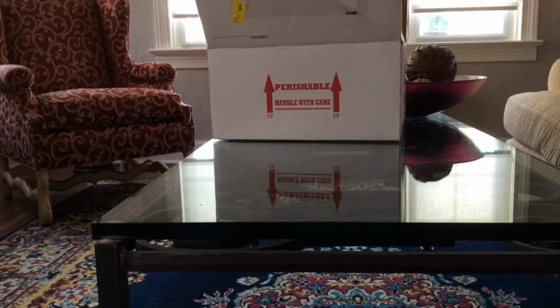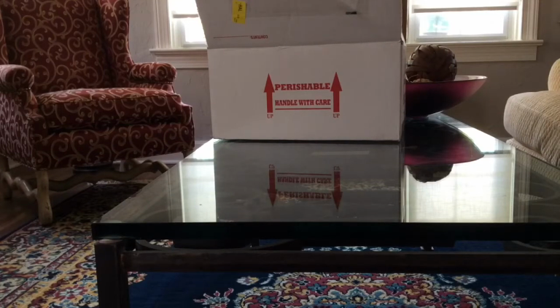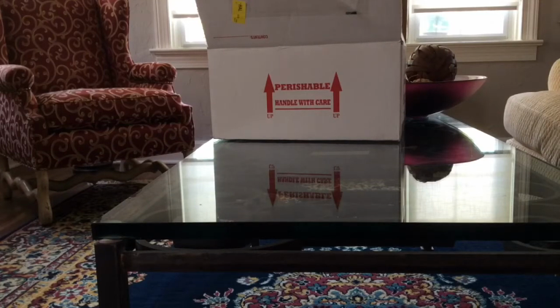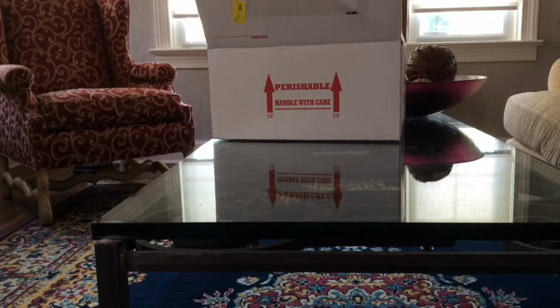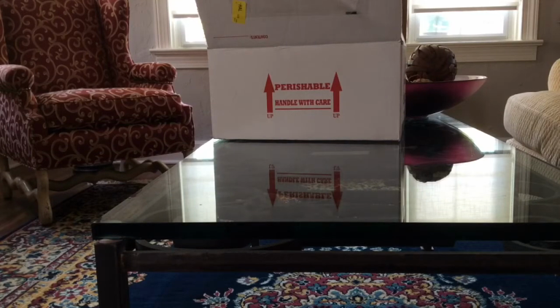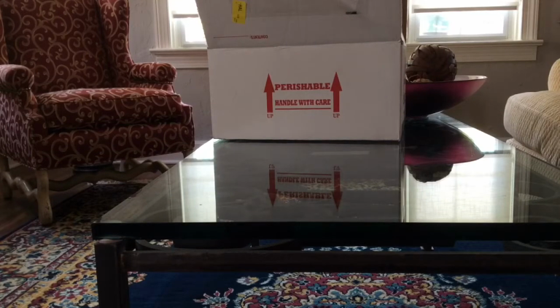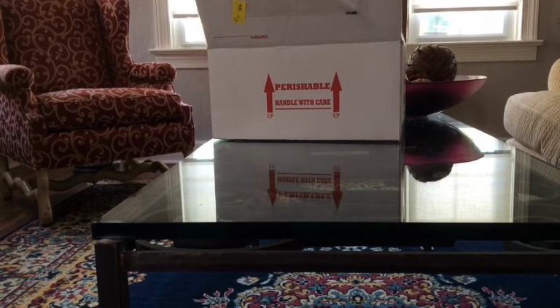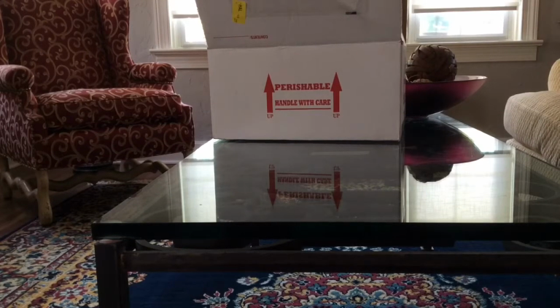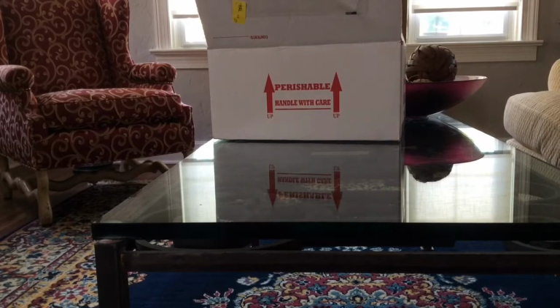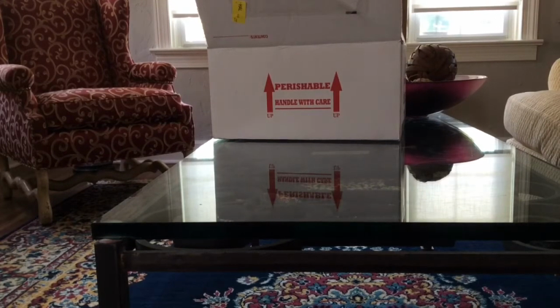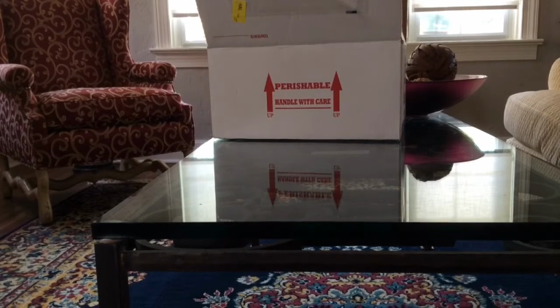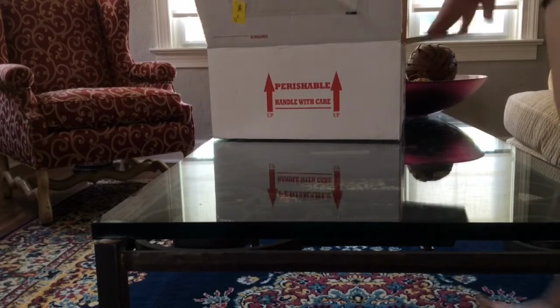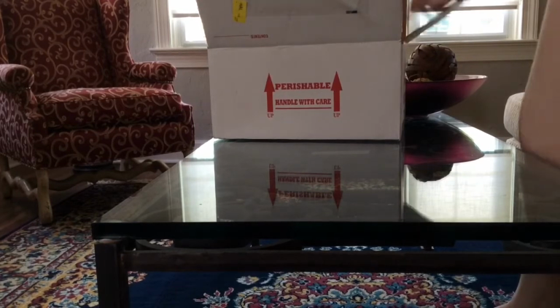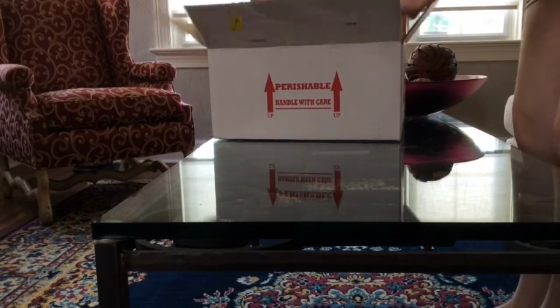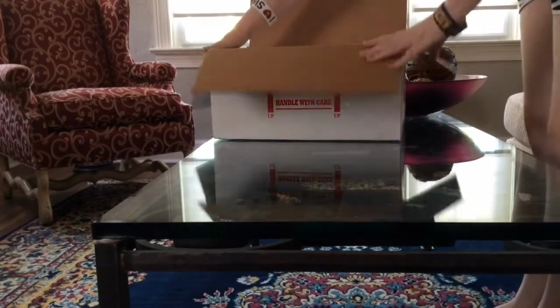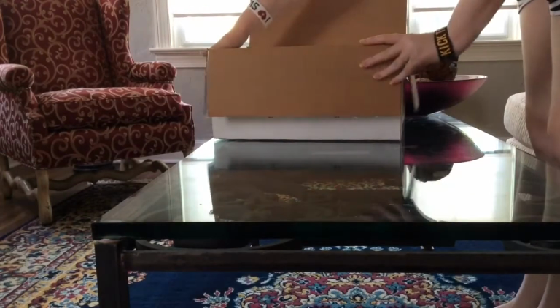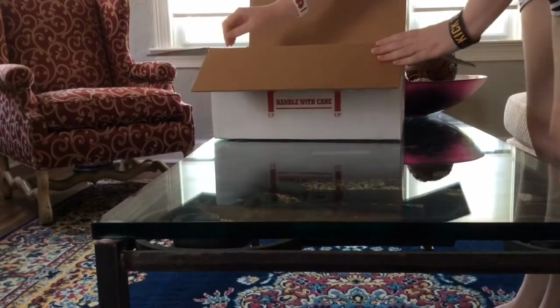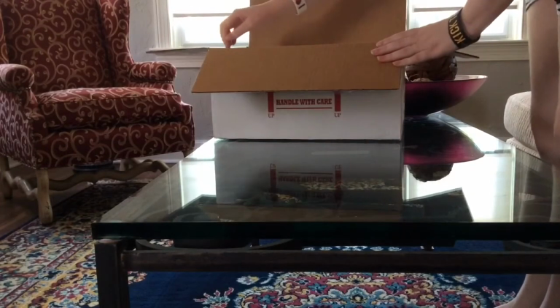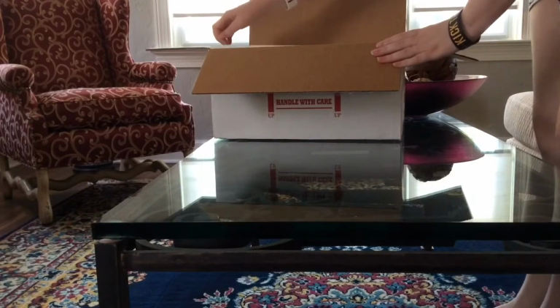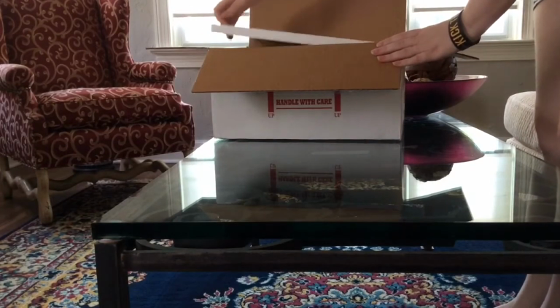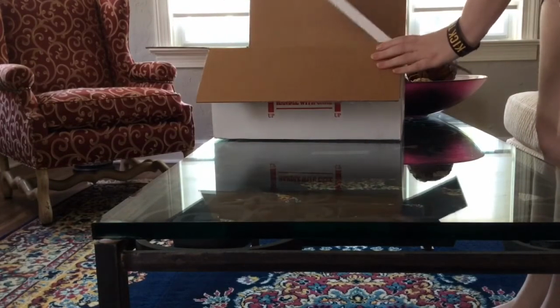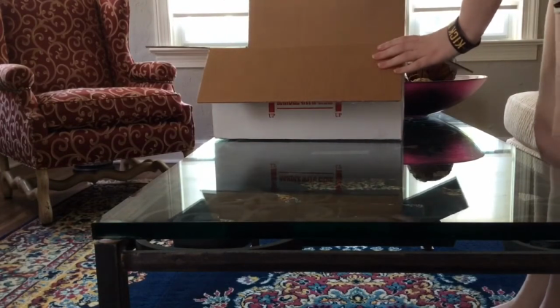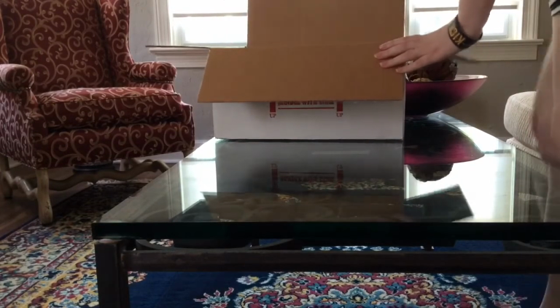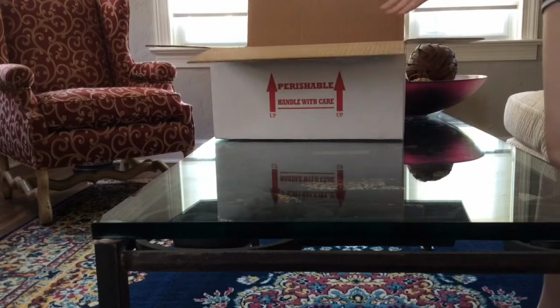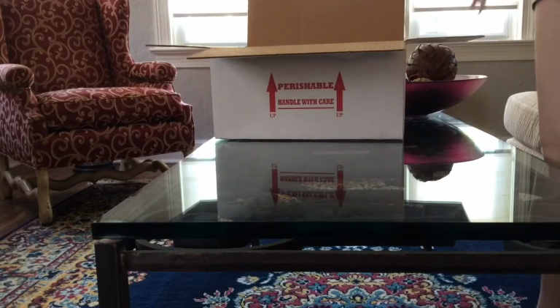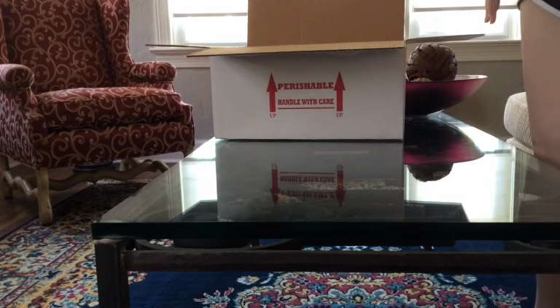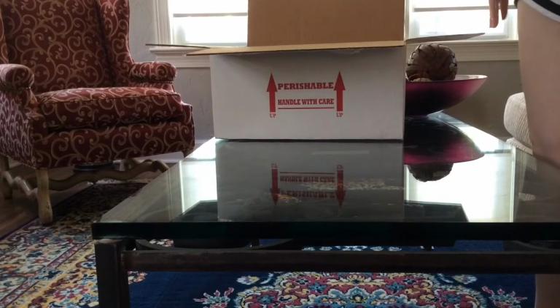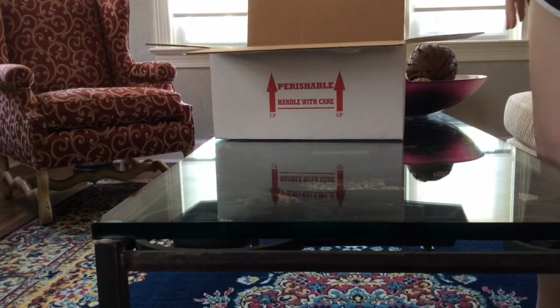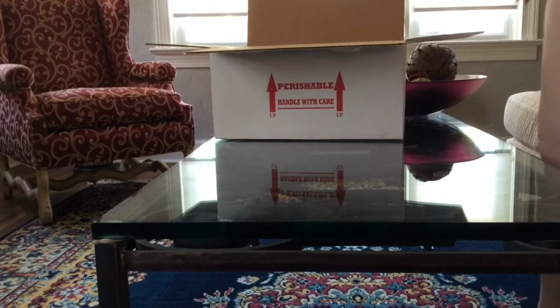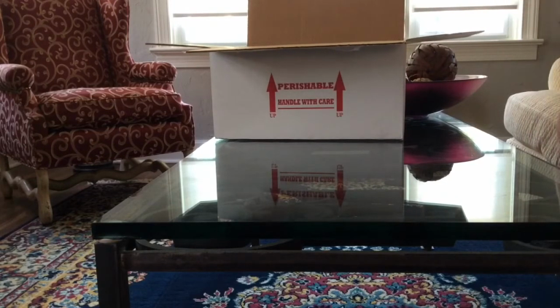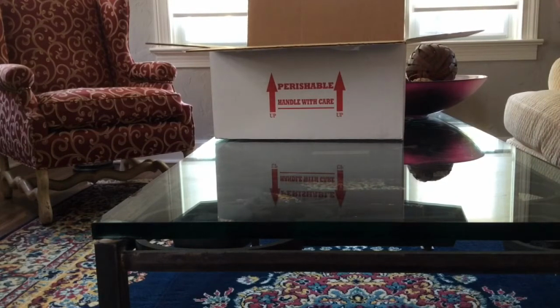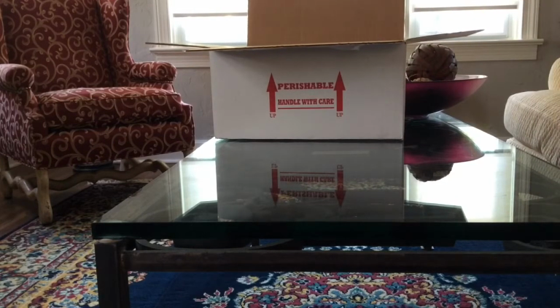This is Meredith, Flashpoint Geckos, back with another gecko unboxing. This box comes from Altitude Exotics — he's one of my favorite people to purchase from, he's a really nice guy.